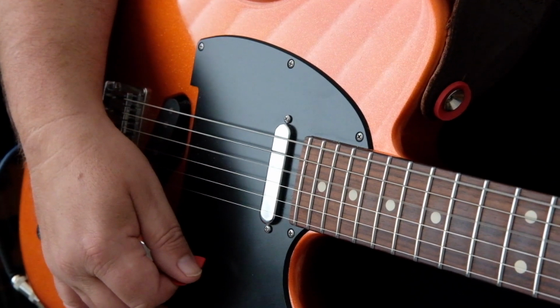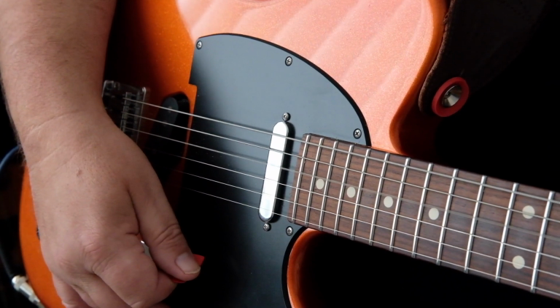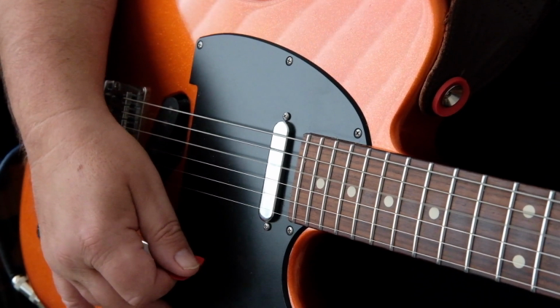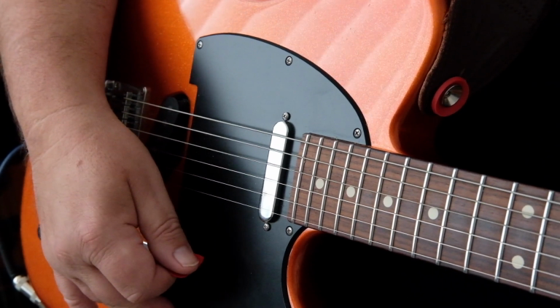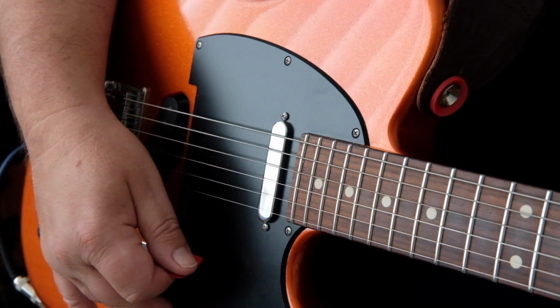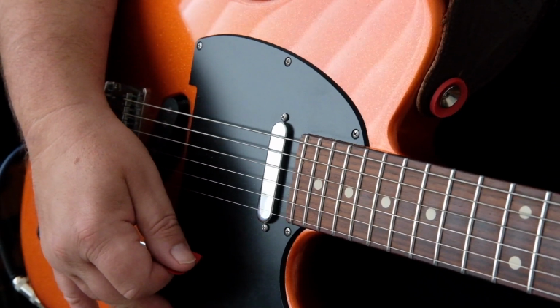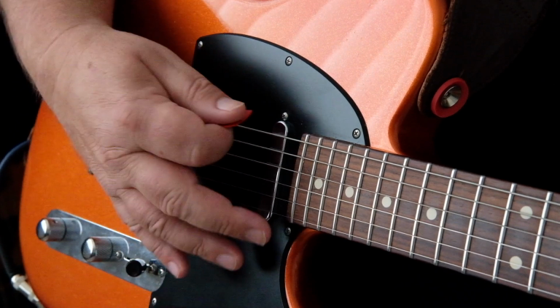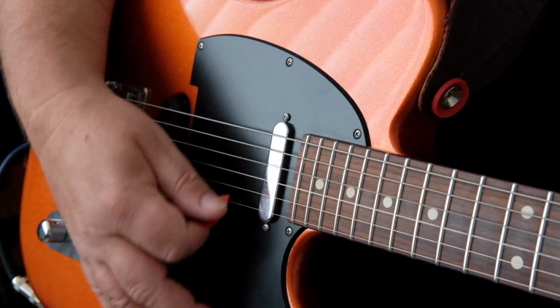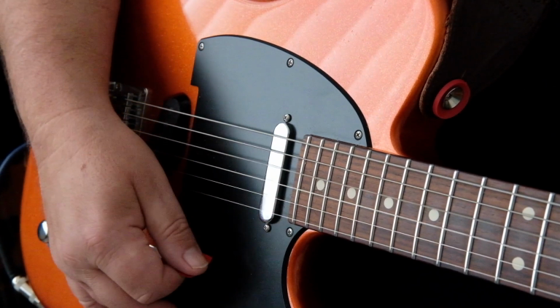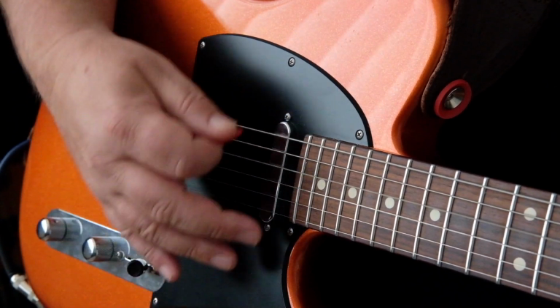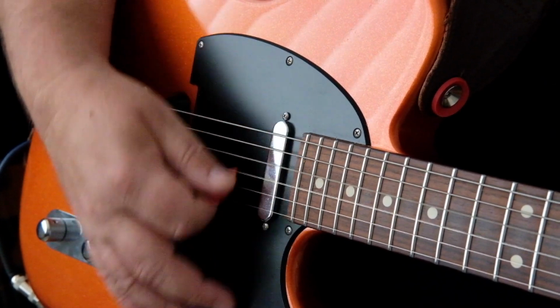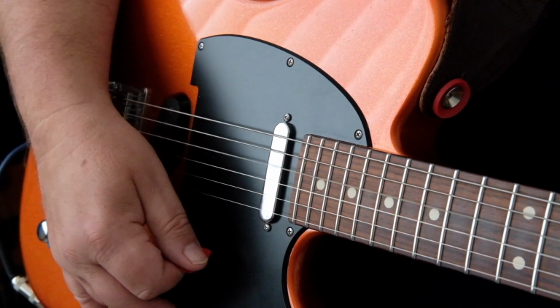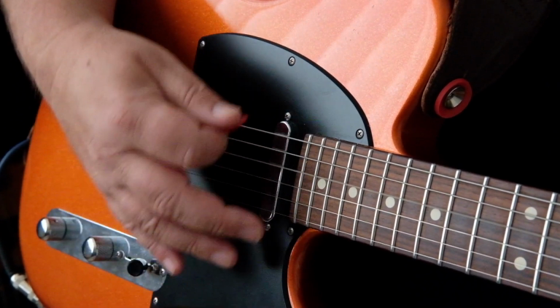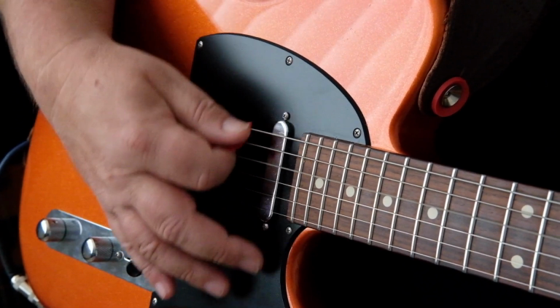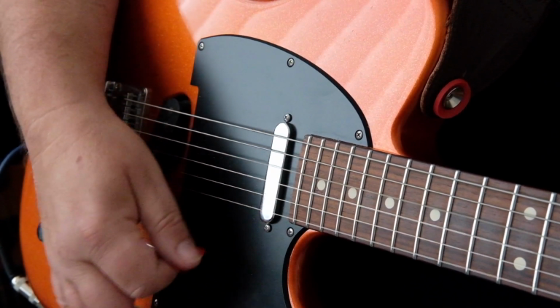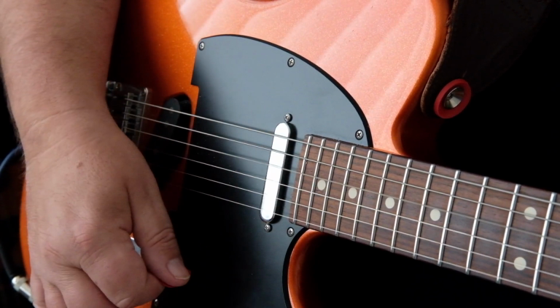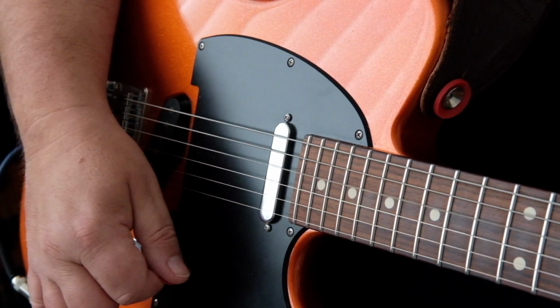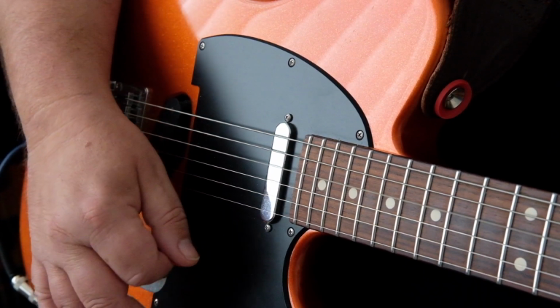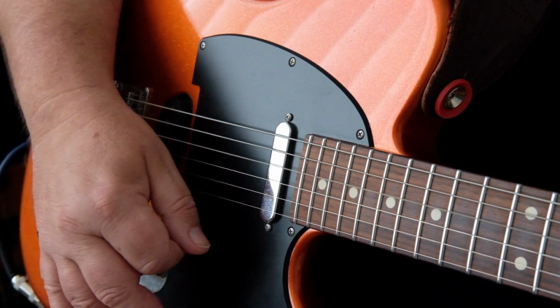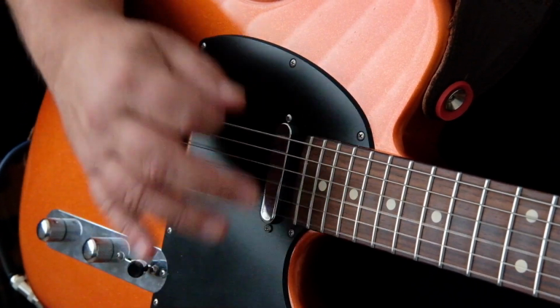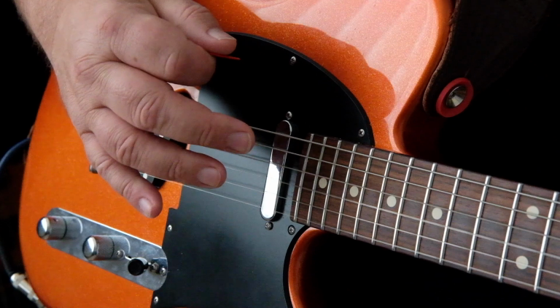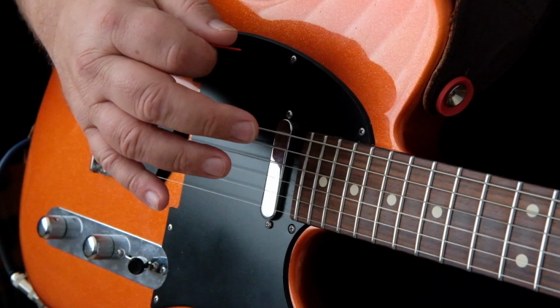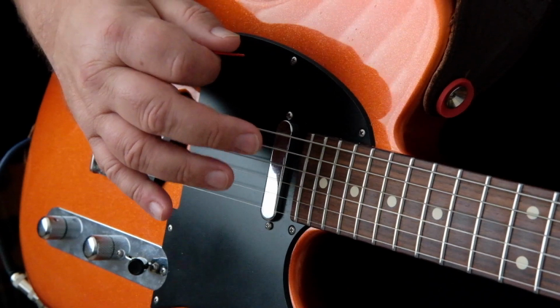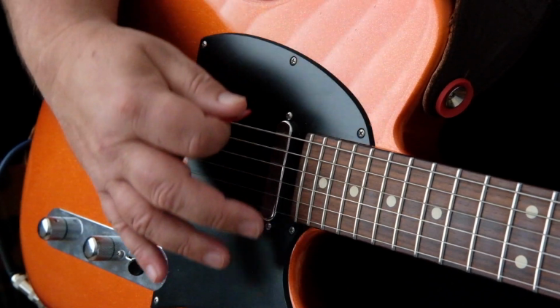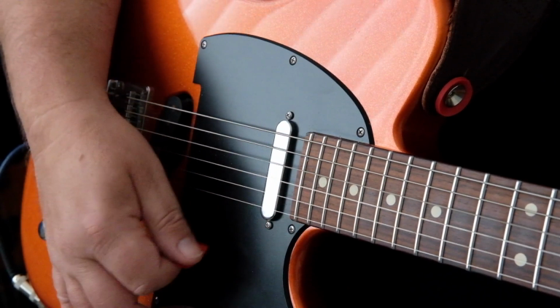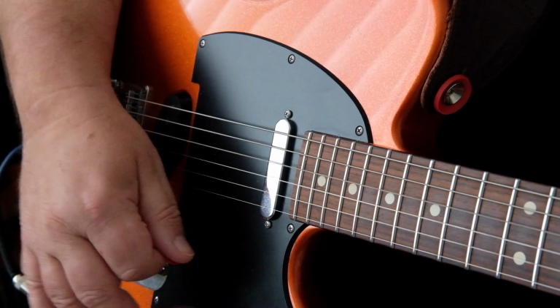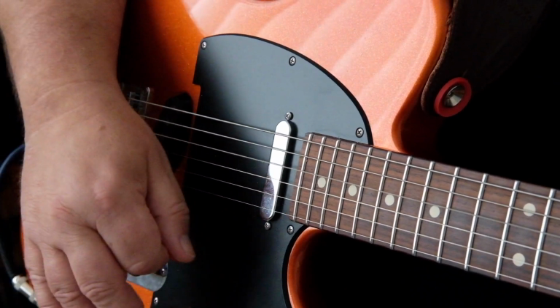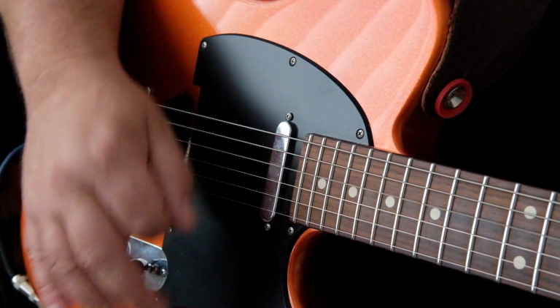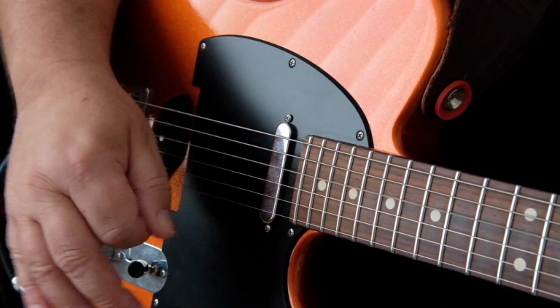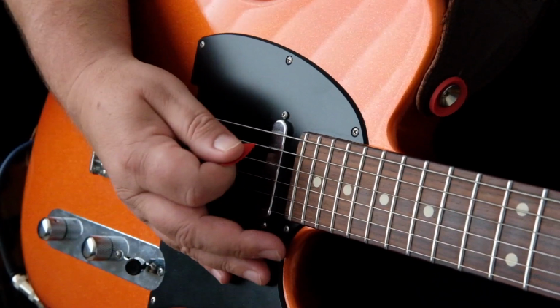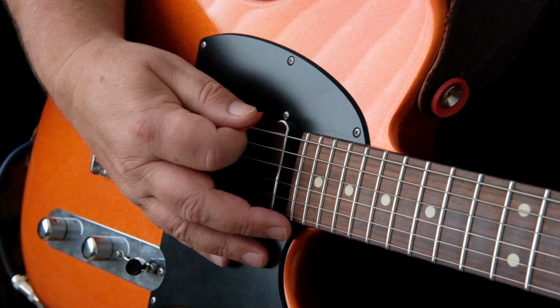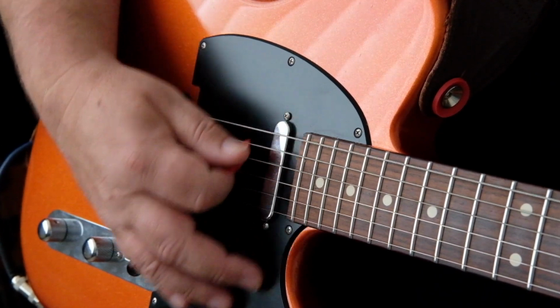On the third beat — one, two, three — we're going to put an 'and' in, which is the upstroke, then back down. You can hear how light that upstroke is.